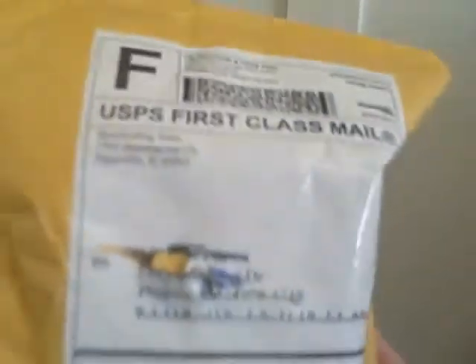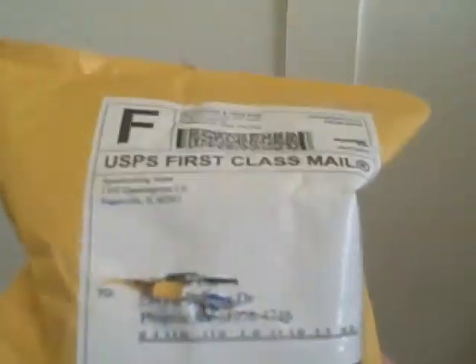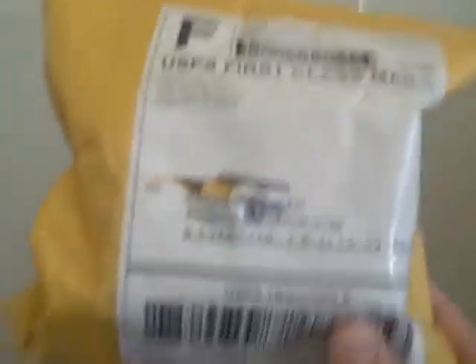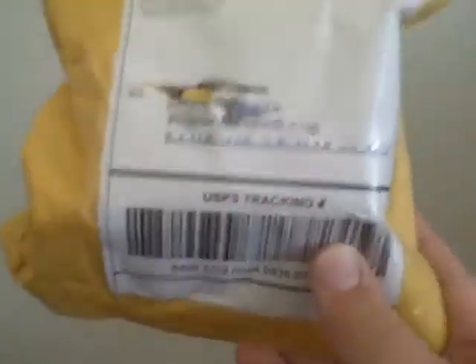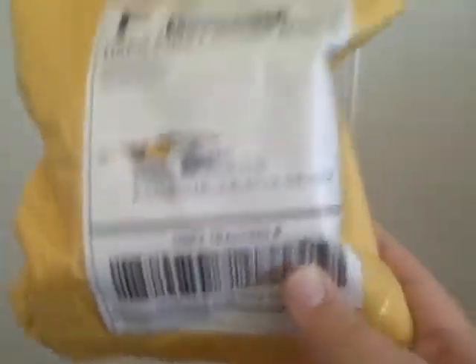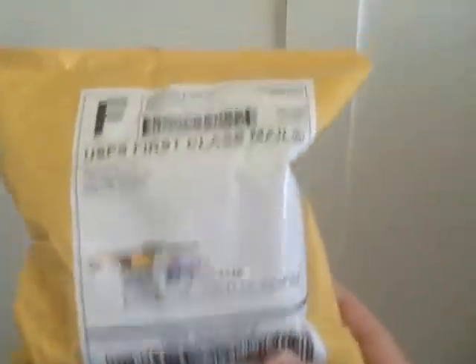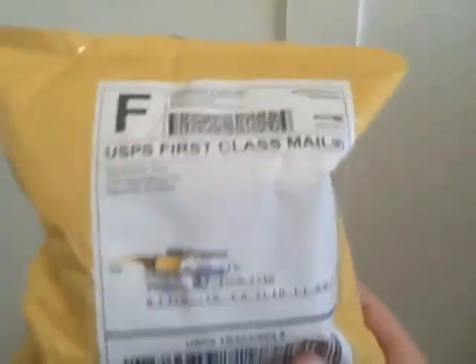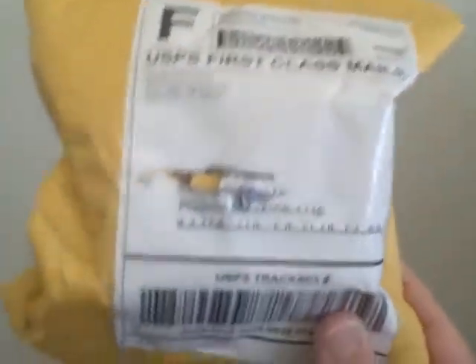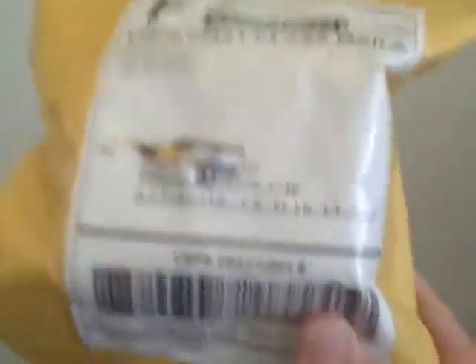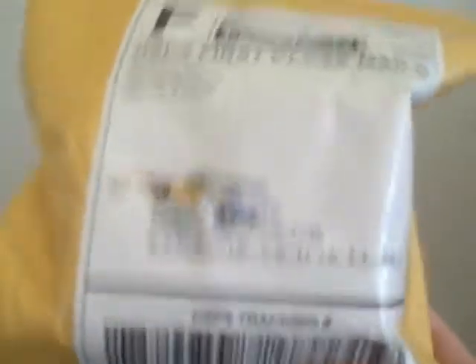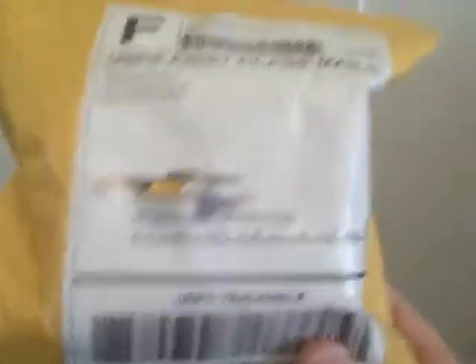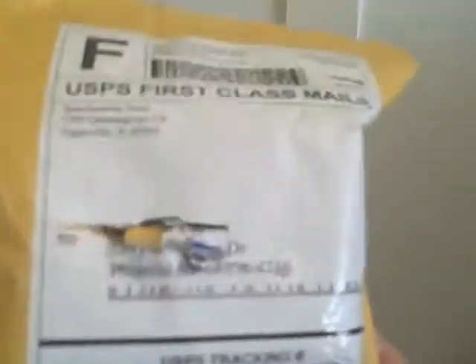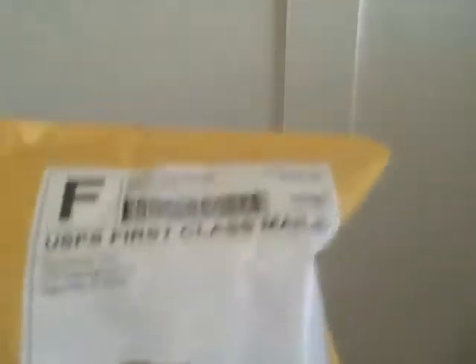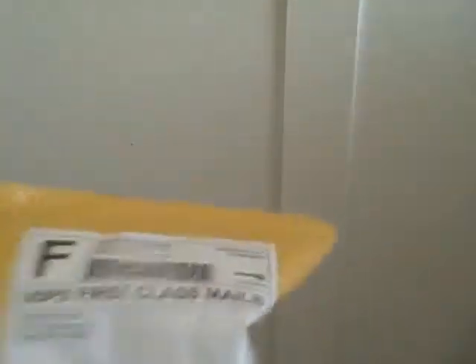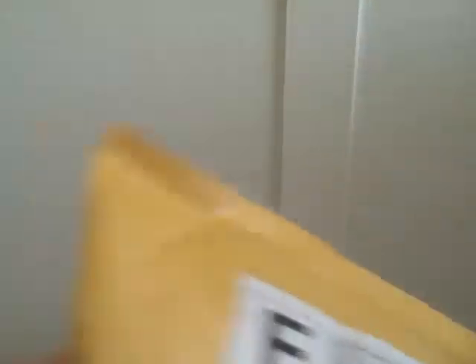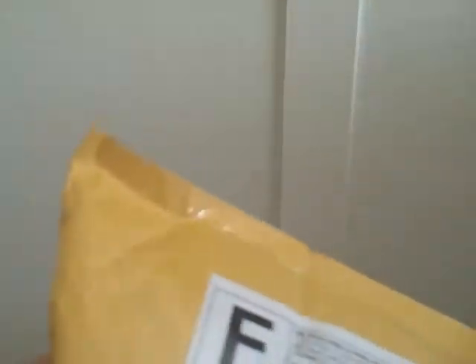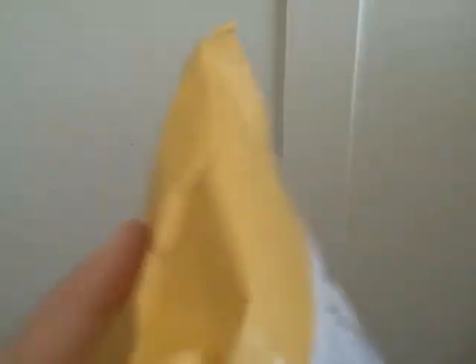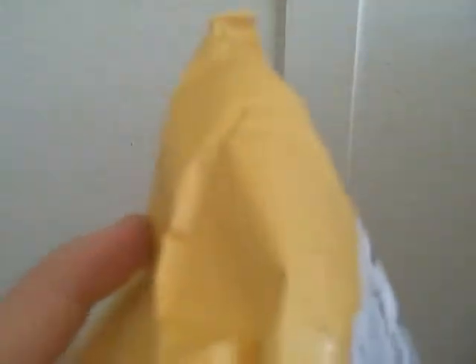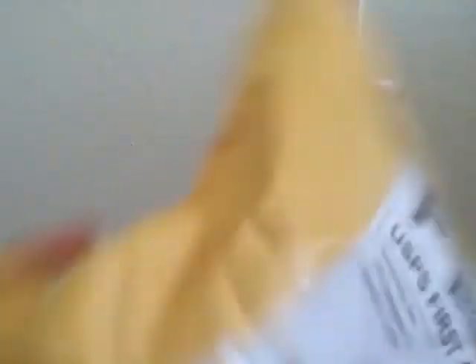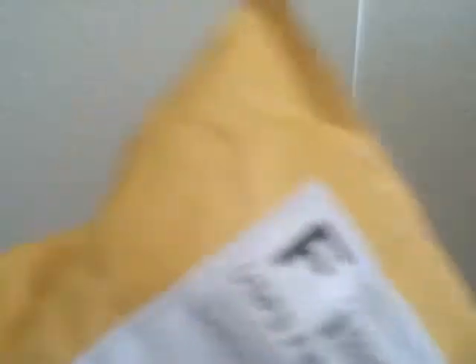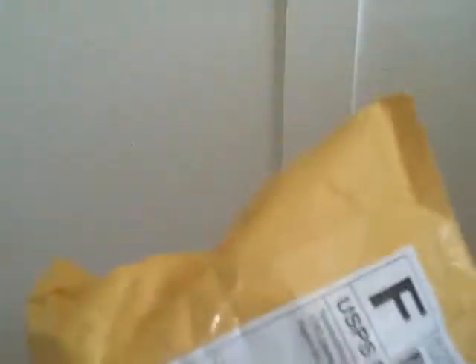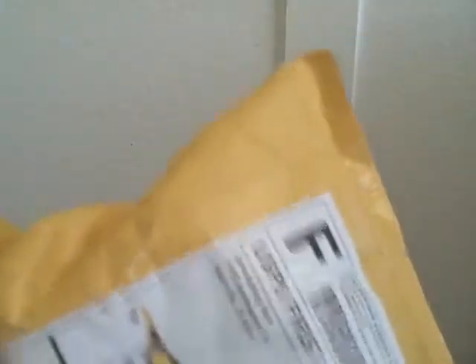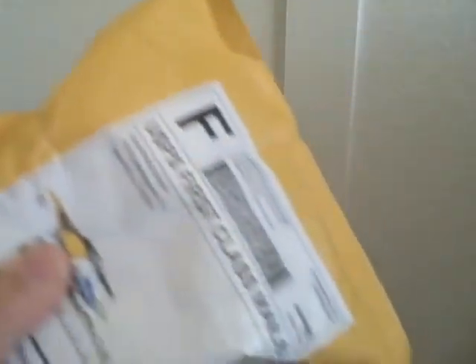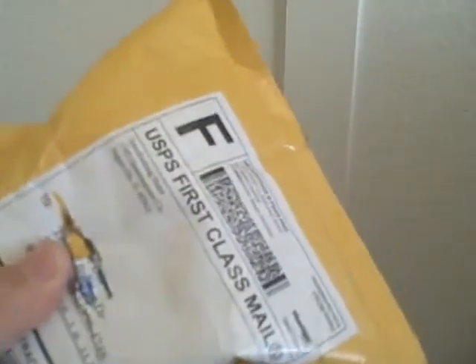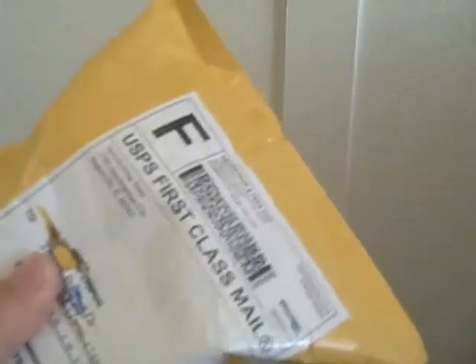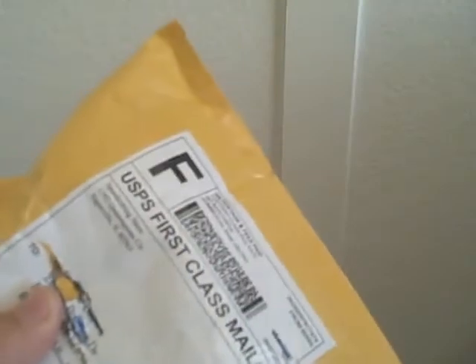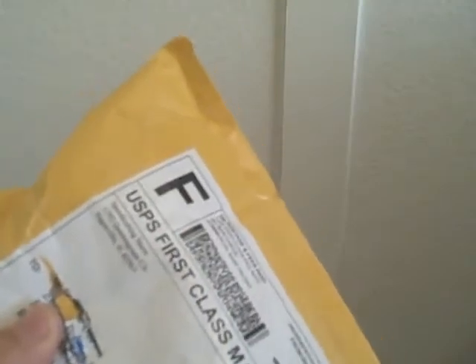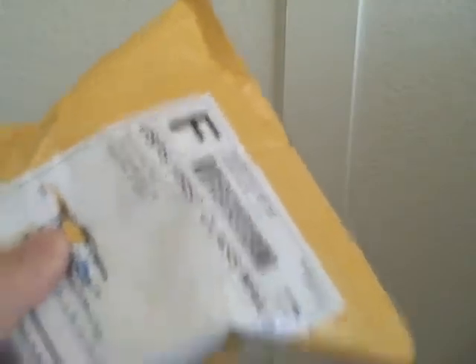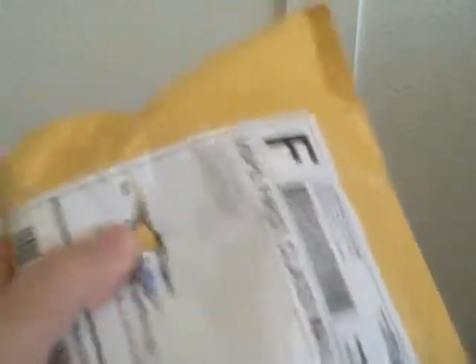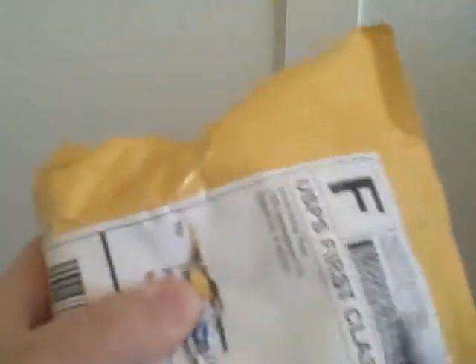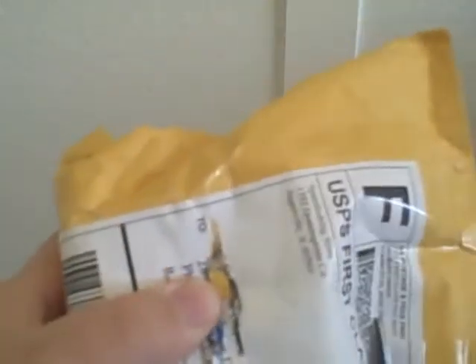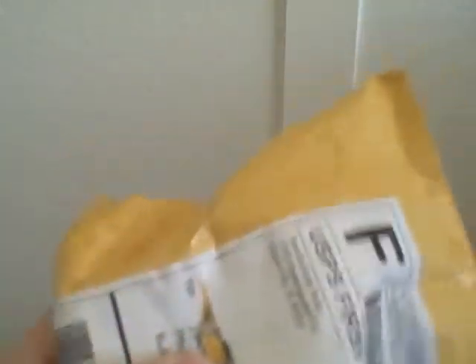Can't really see that because of my camera. I need to get a new one. I'm pretty sure that this — it feels like the Ghost Hand 3x3 that I ordered. So let's open it up.